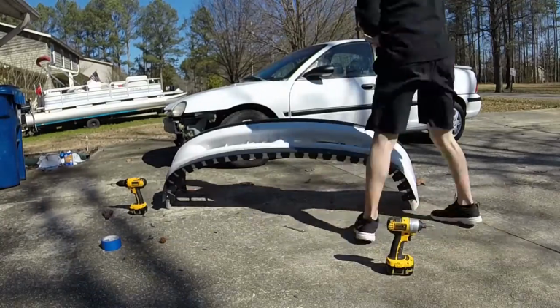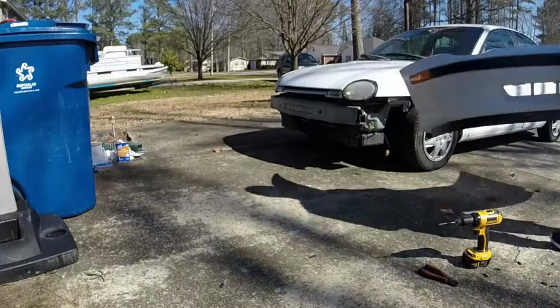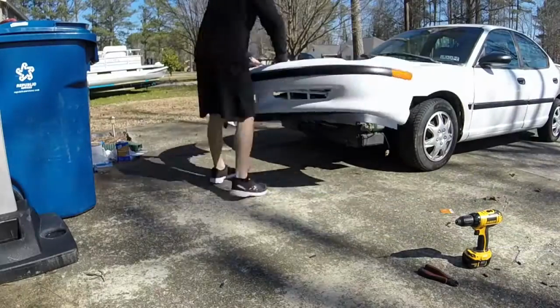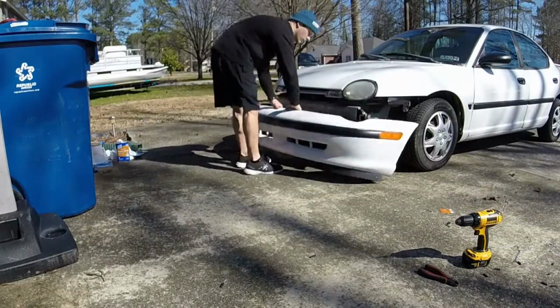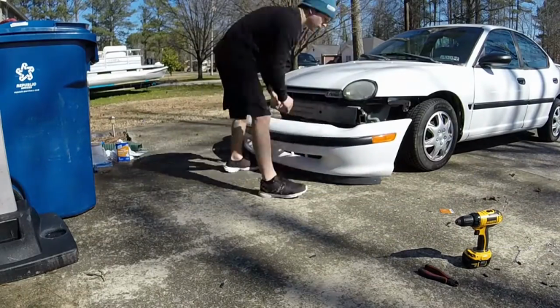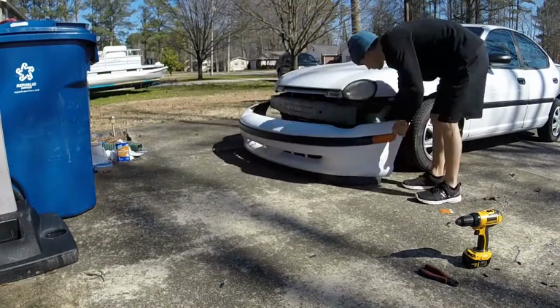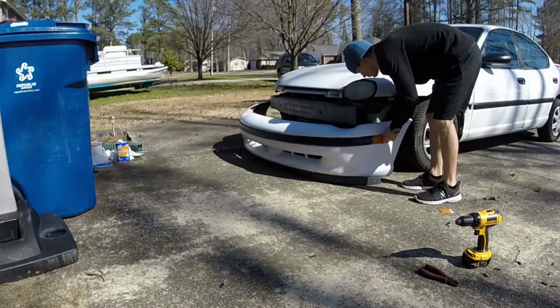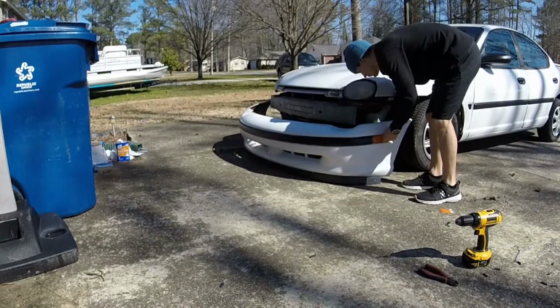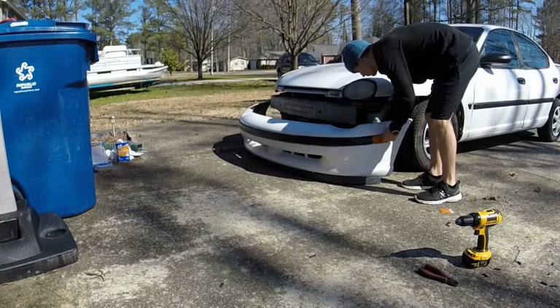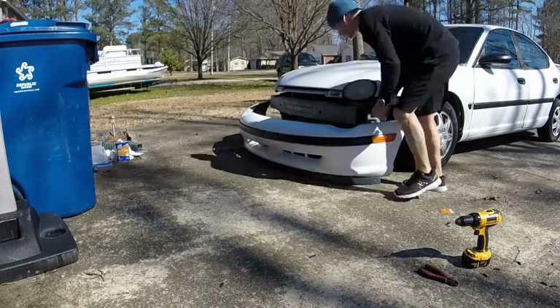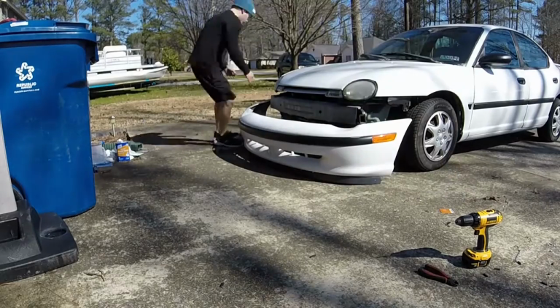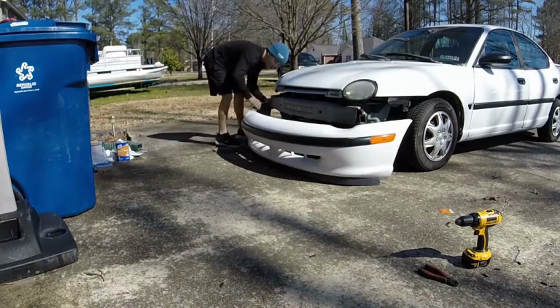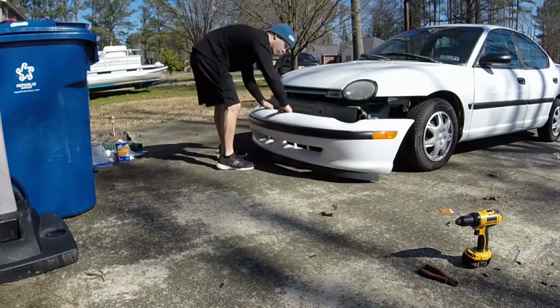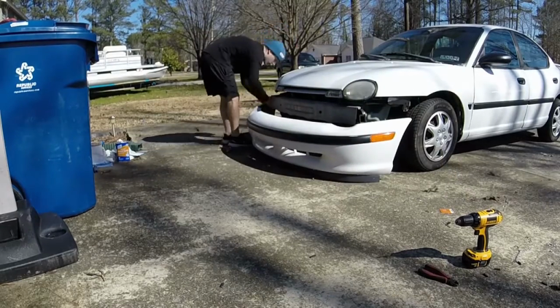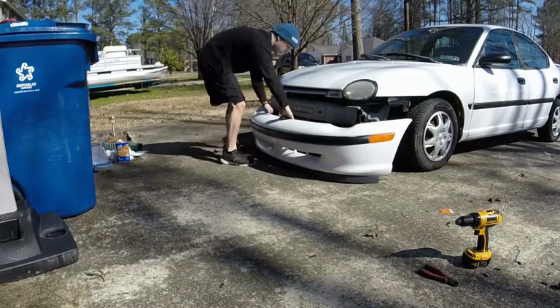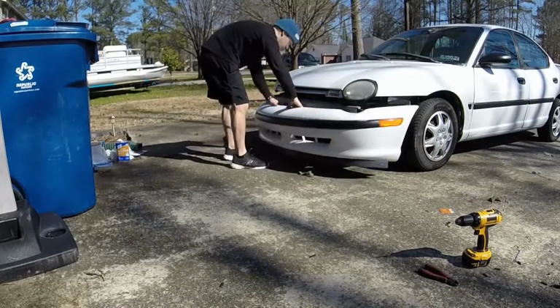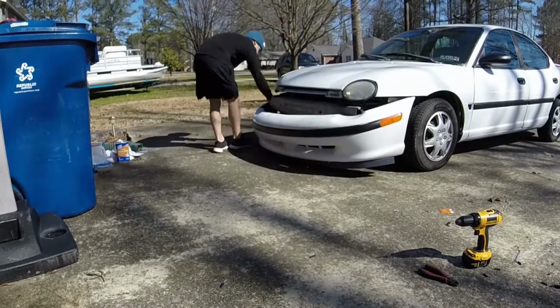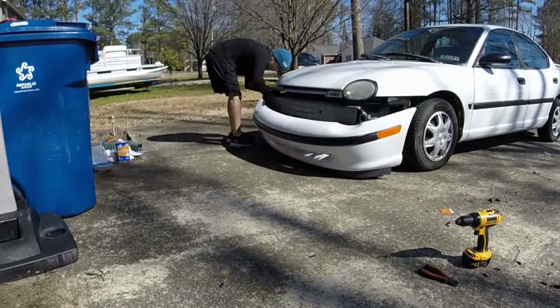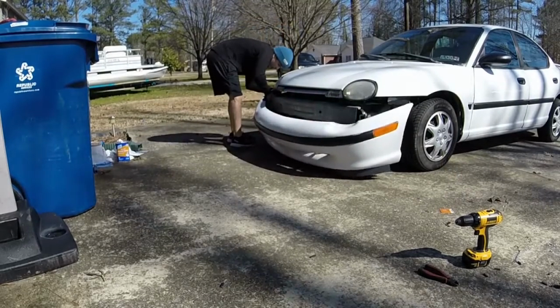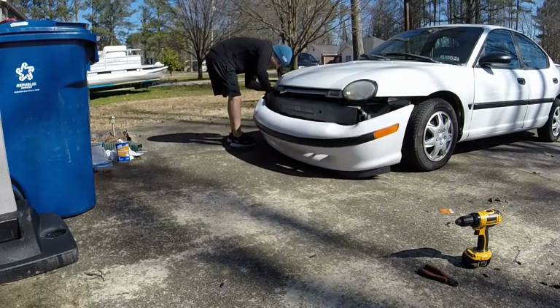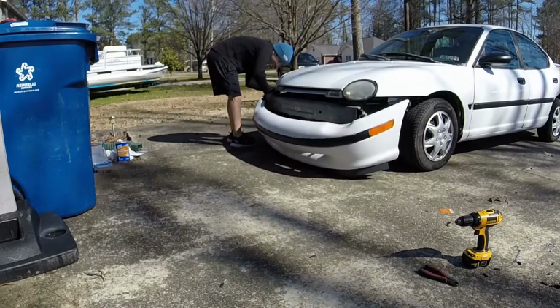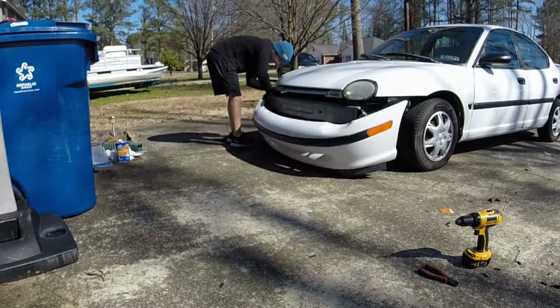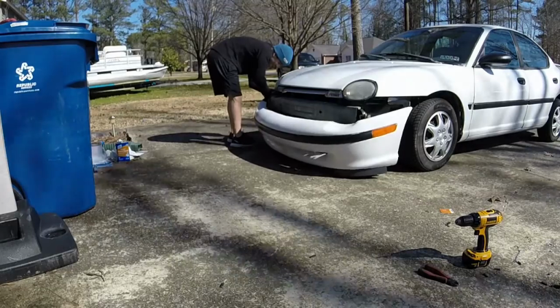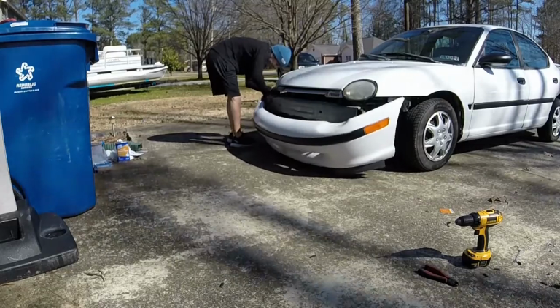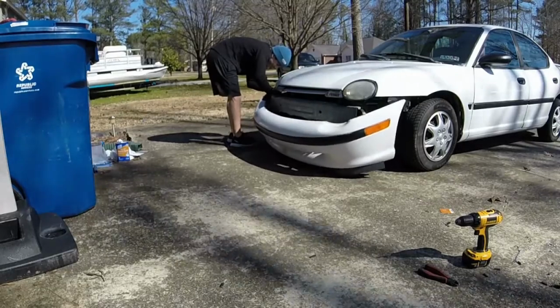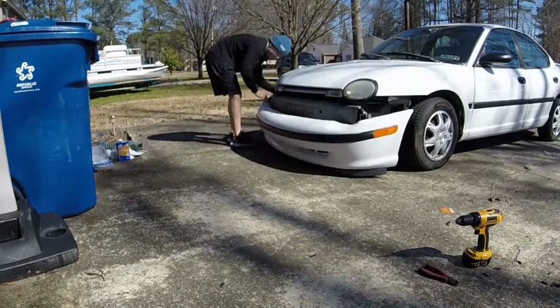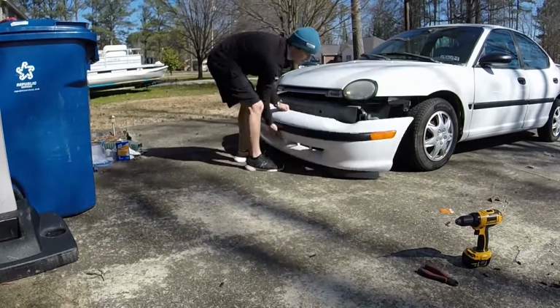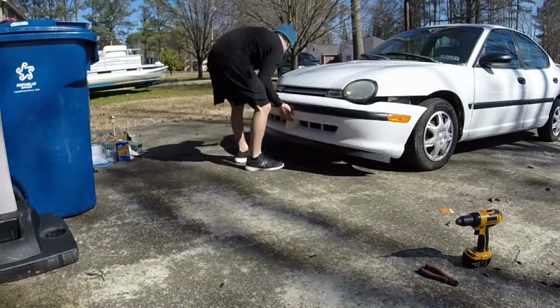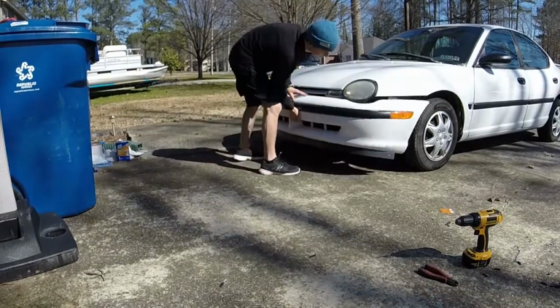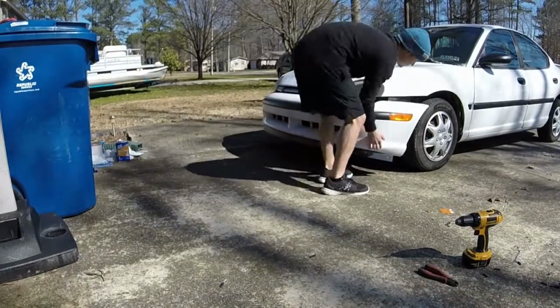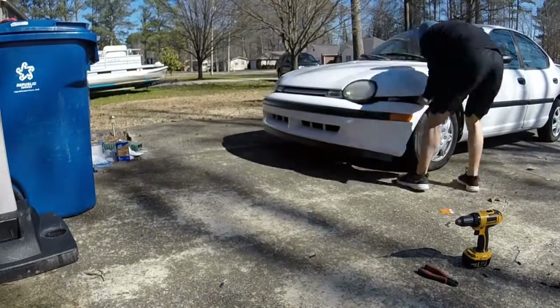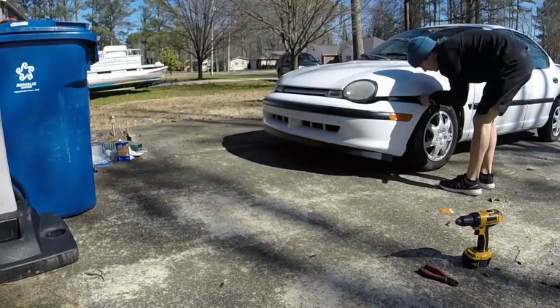And you're done! It's time to reinstall your bumper and enjoy your new lip. This is probably one of the easiest jobs I've done and I really love it — I think it looks awesome, and it's just so cheap. So go pick up one of these lips from Home Depot and try it out yourself.